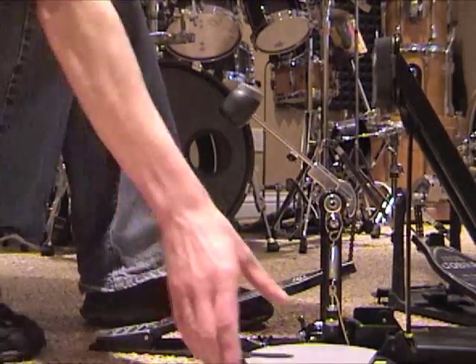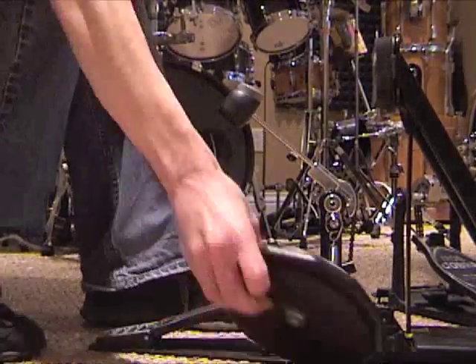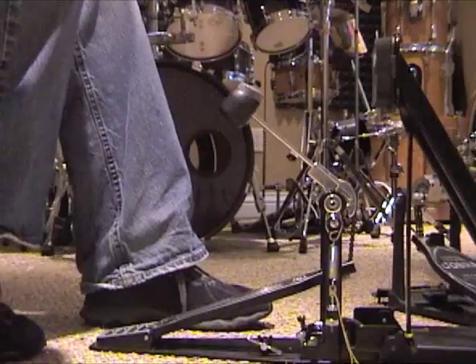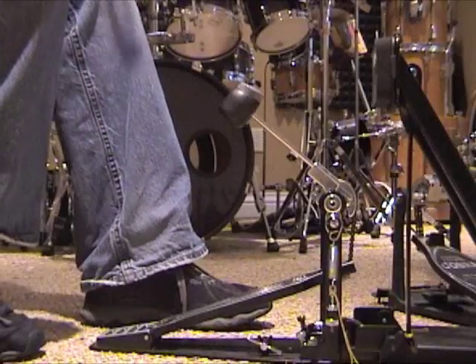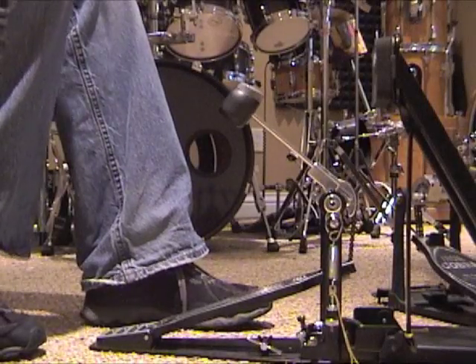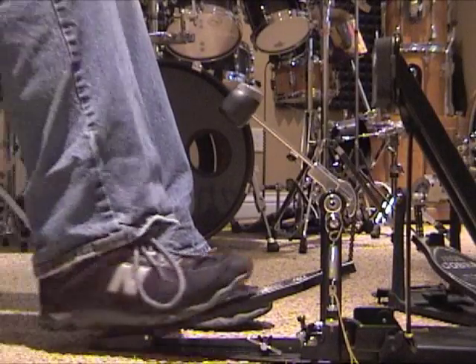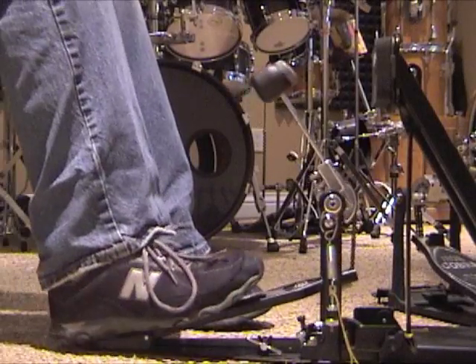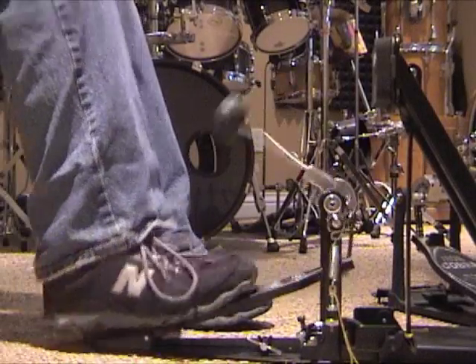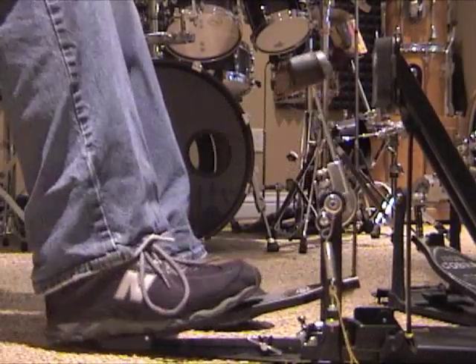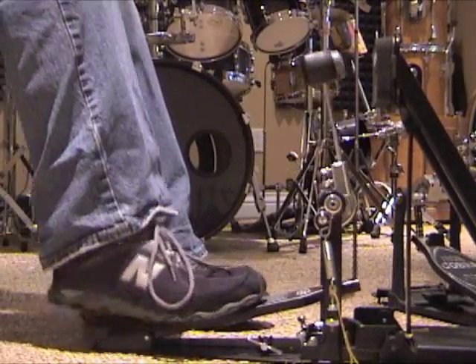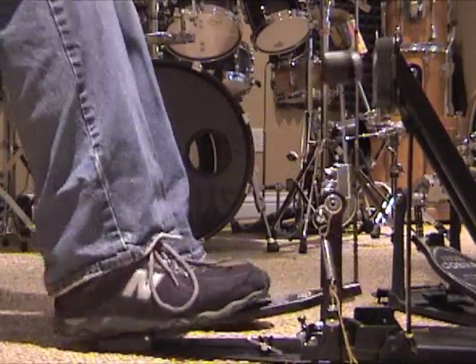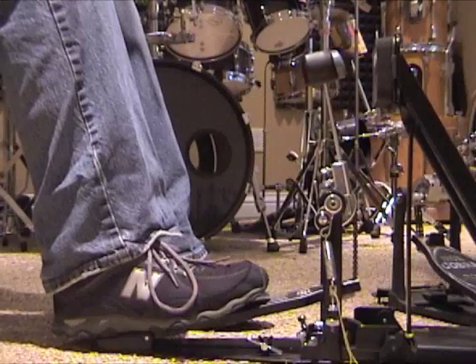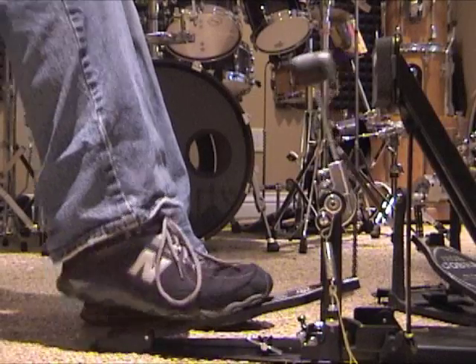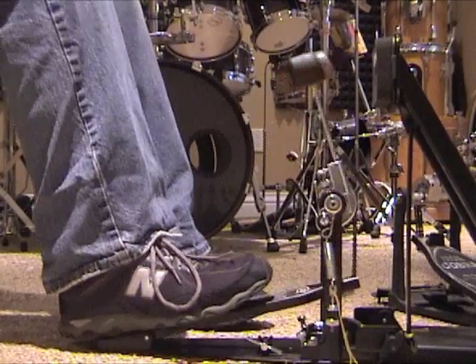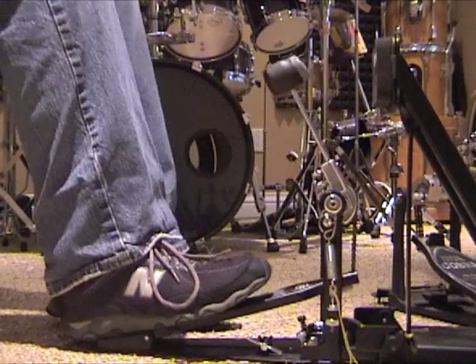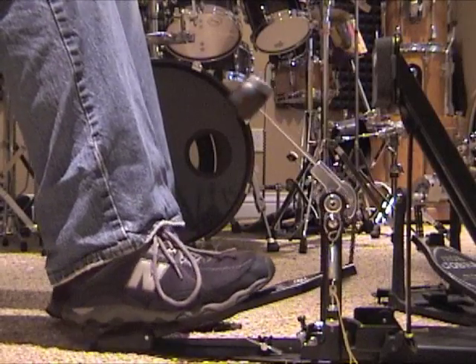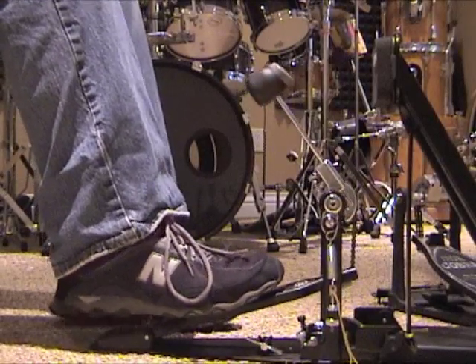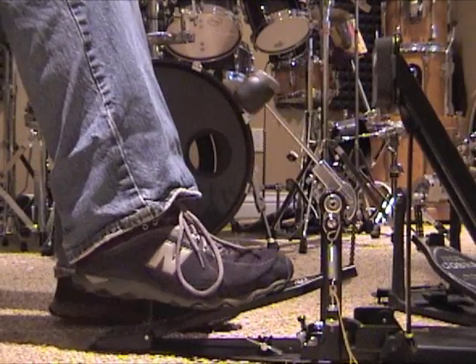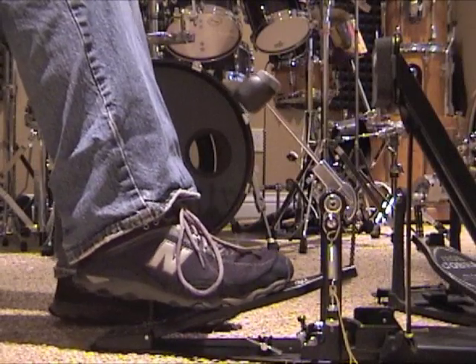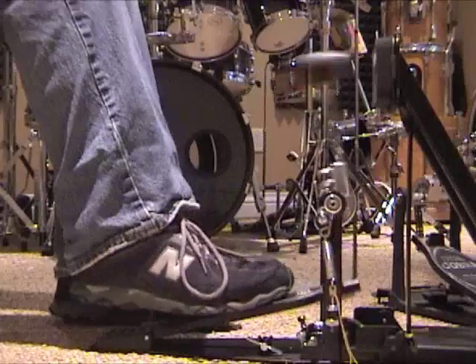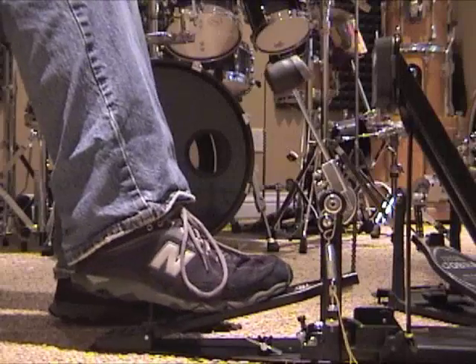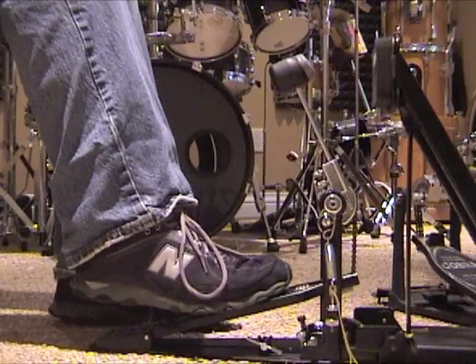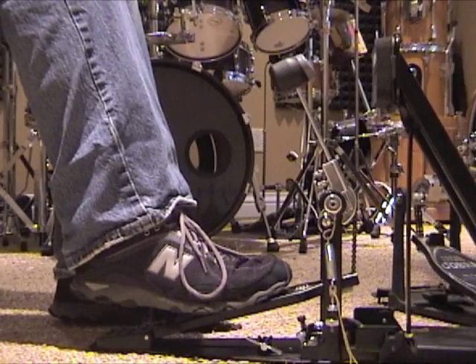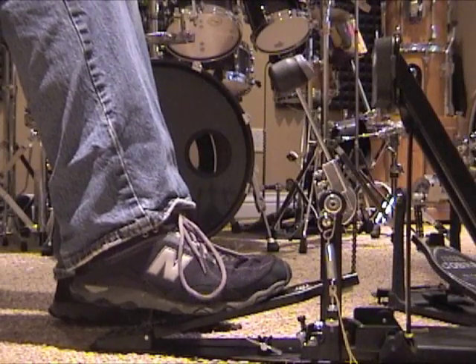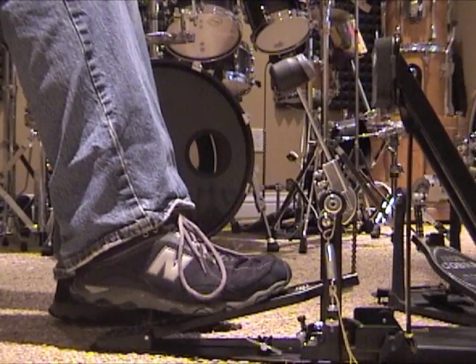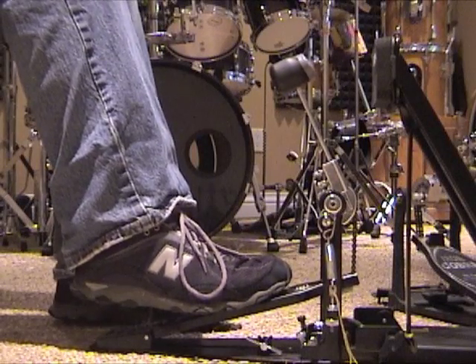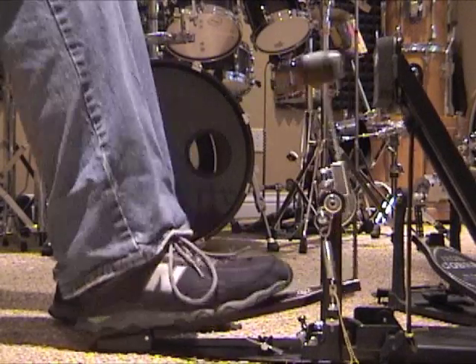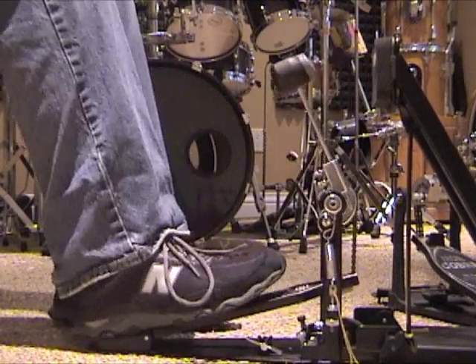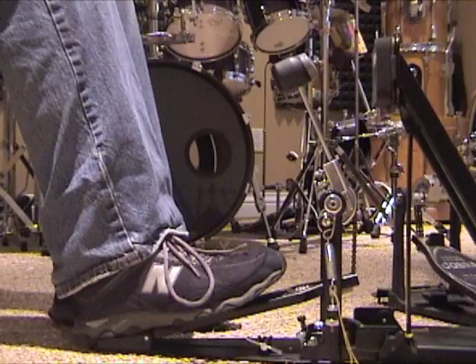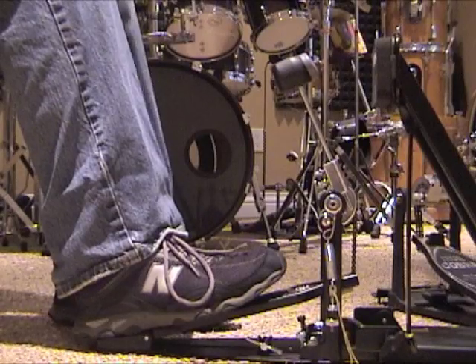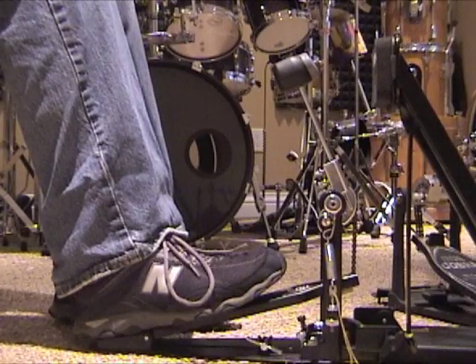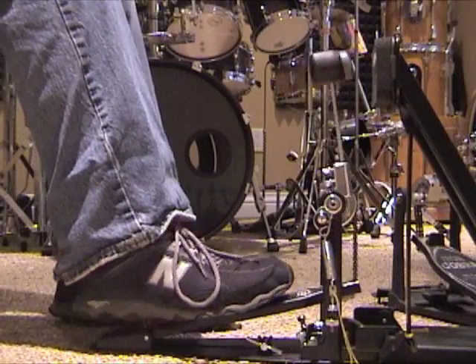With the bass drum, it's the same thing. I don't want to go loud-soft. So what I do is tap at the ball of the foot, and then the weight of the whole leg comes down and really brings out that second note.